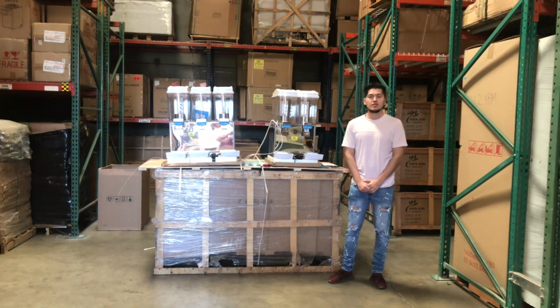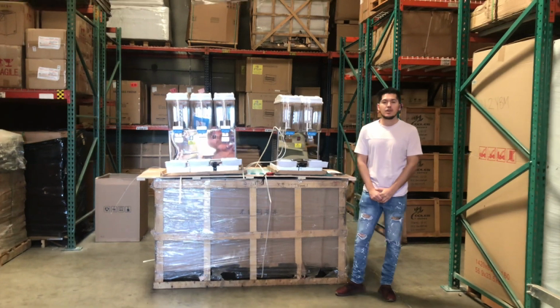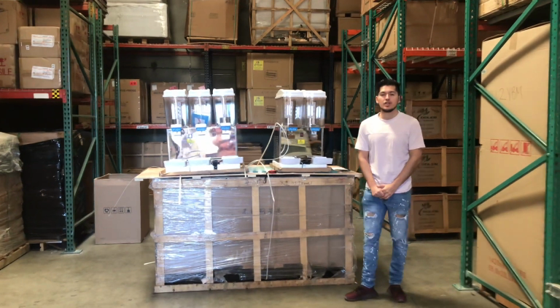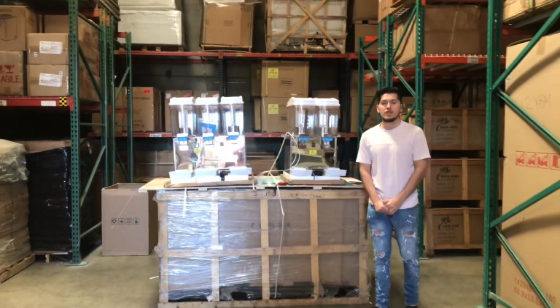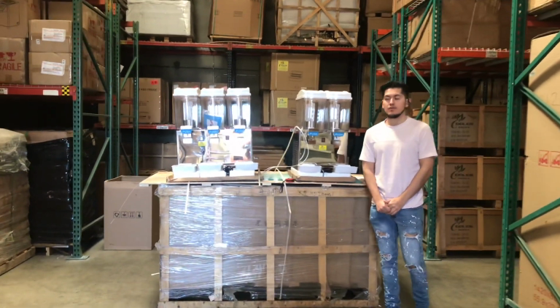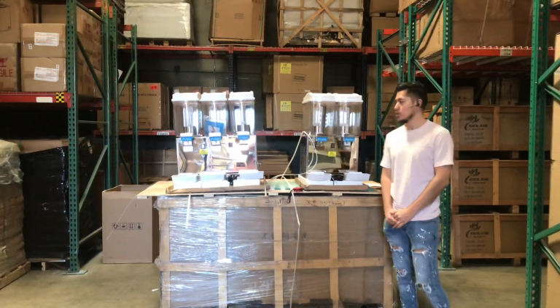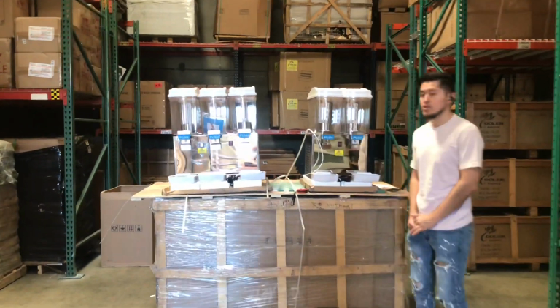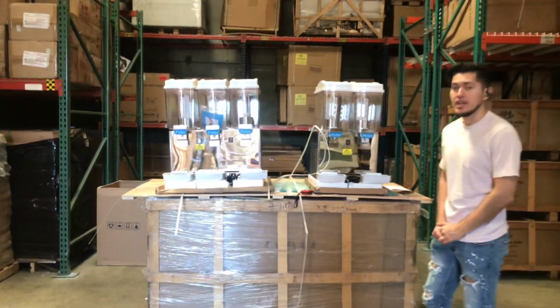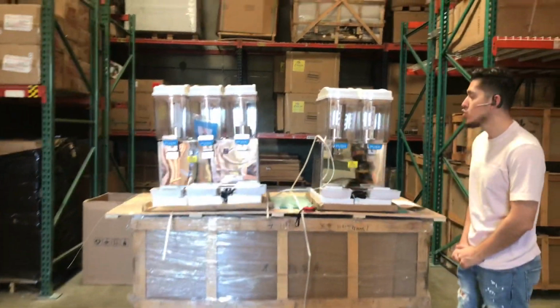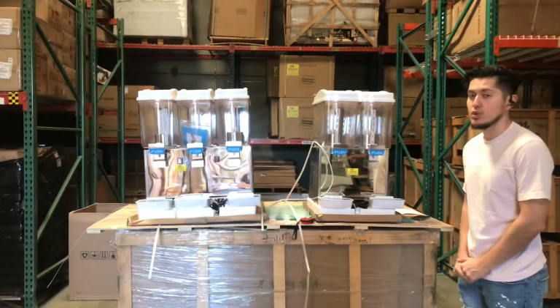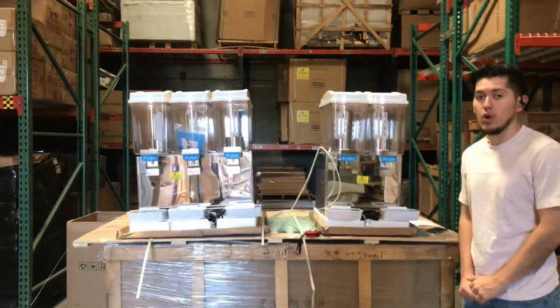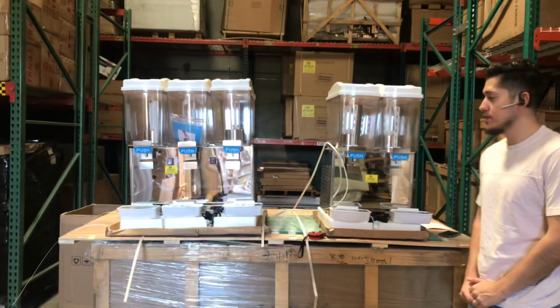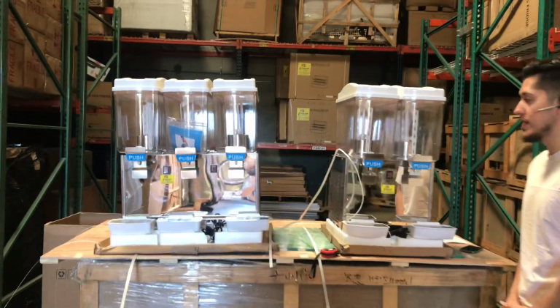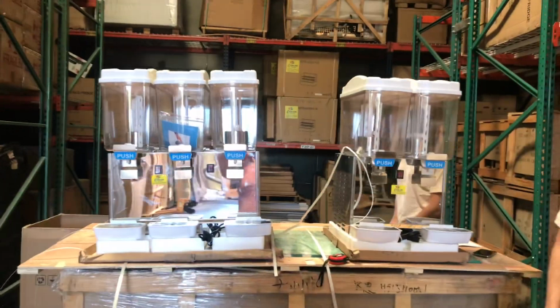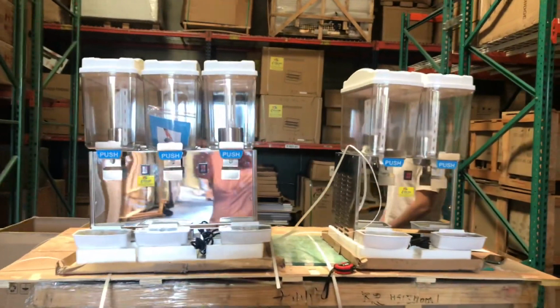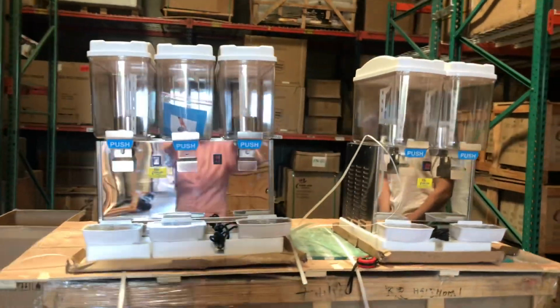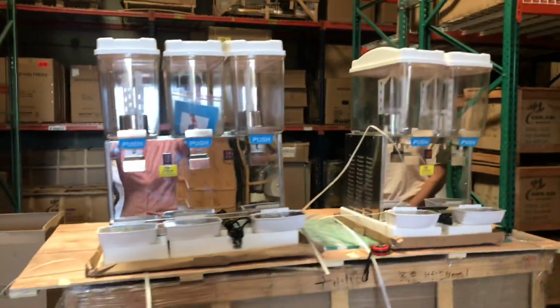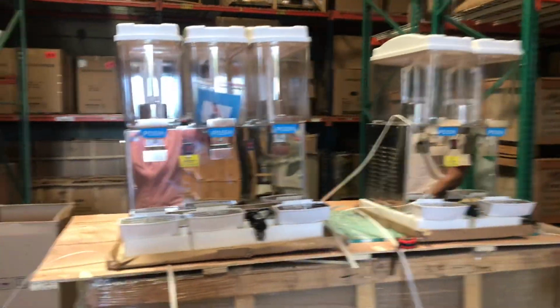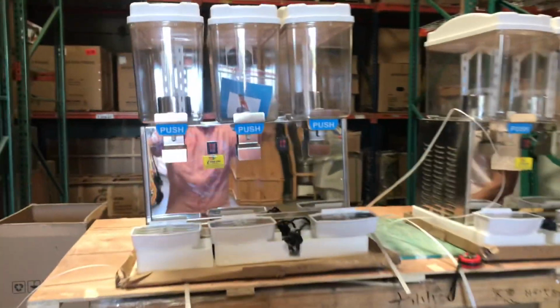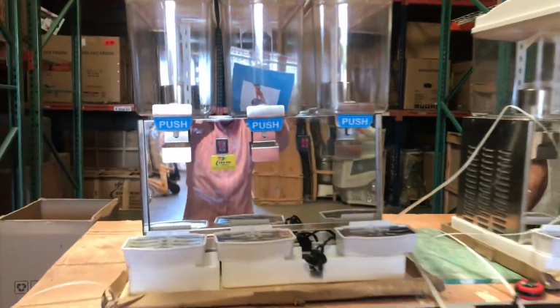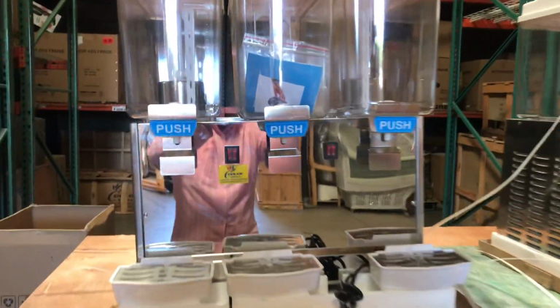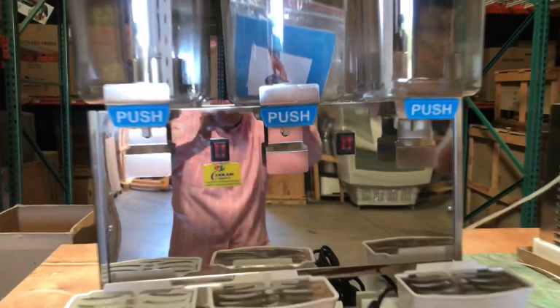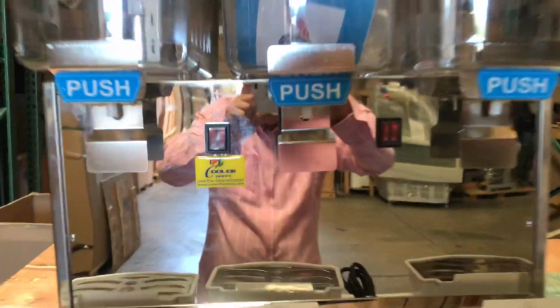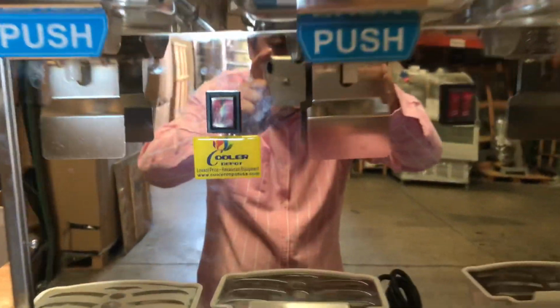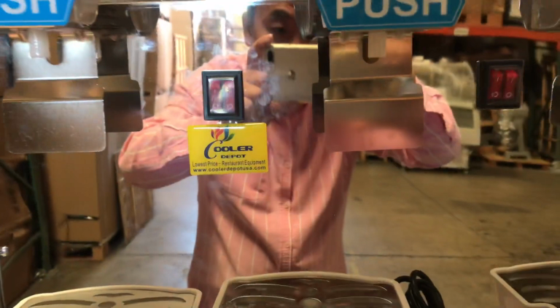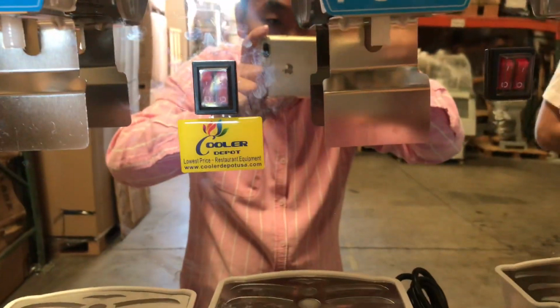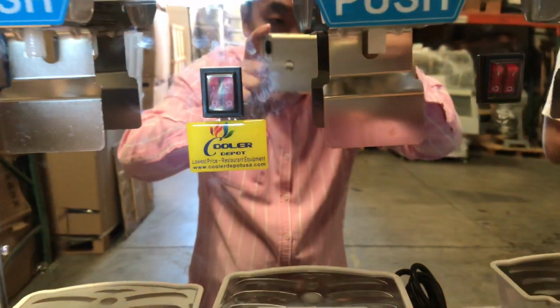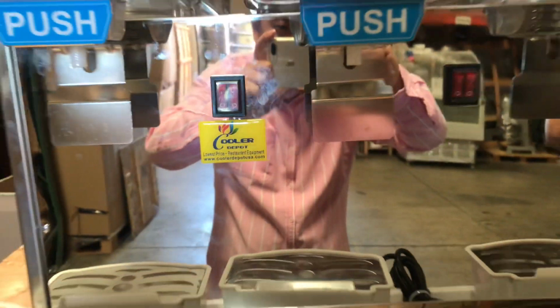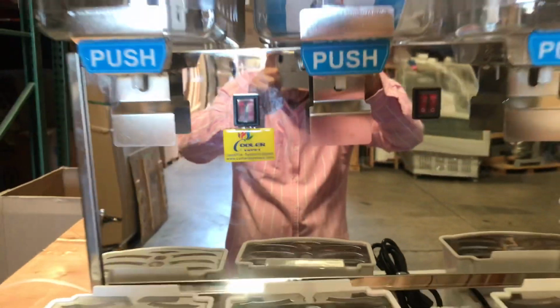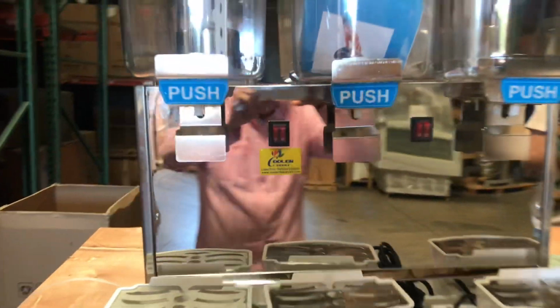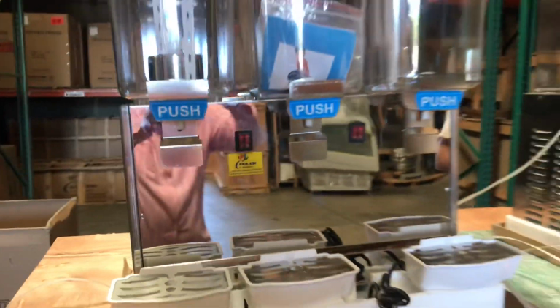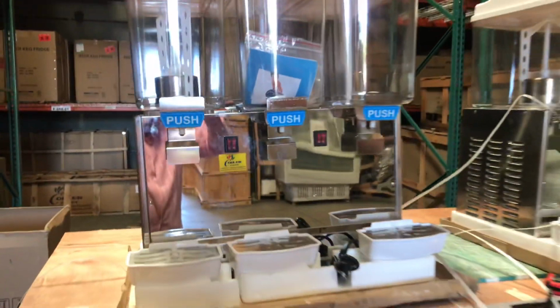Today we're going to demonstrate some of our brand new items. You're looking at a 2 and a 3 bowl beverage dispenser. The brand on these units is going to be our own brand, Cooler Depot. As you can take a look at the front of the units, you'll locate the sticker for the units.